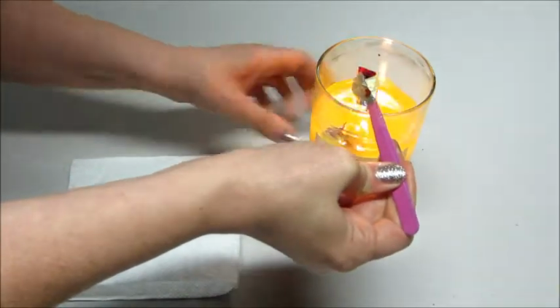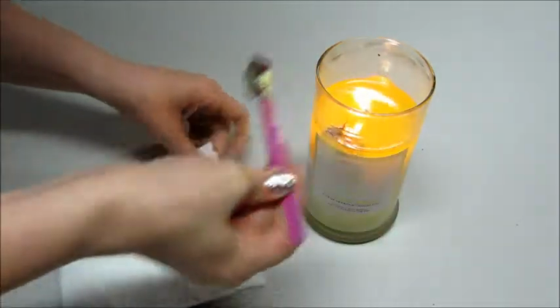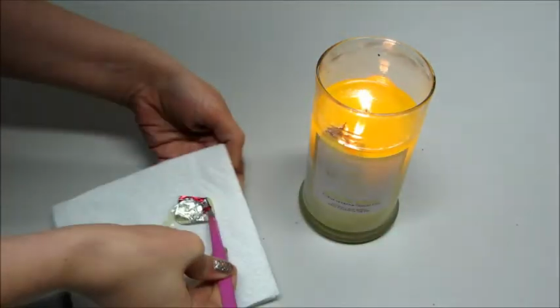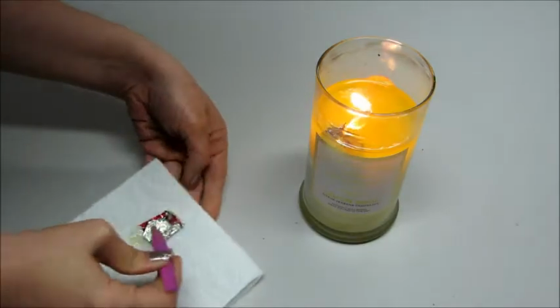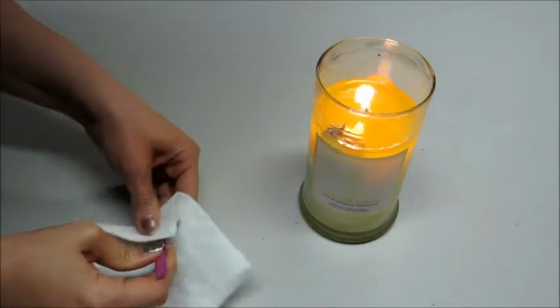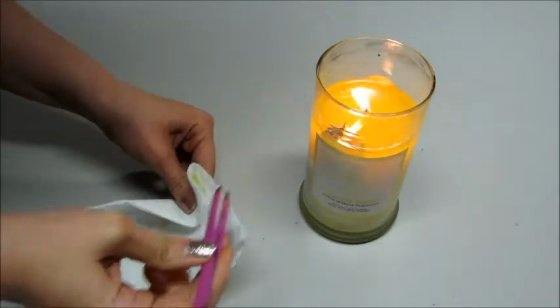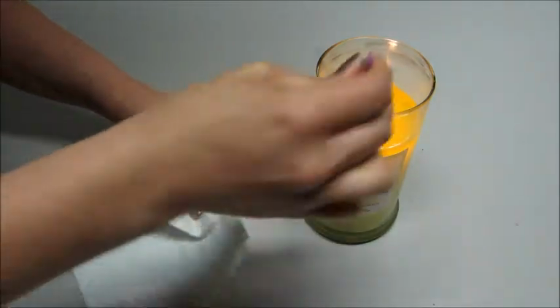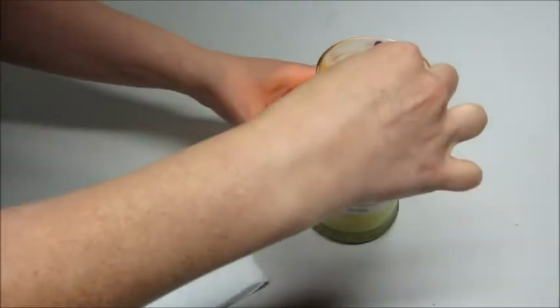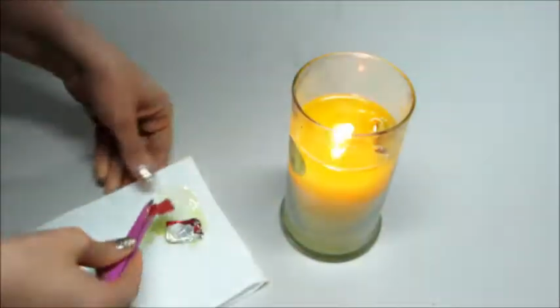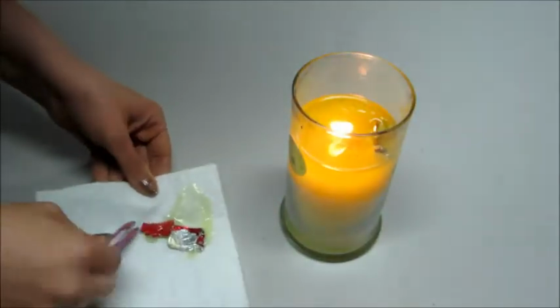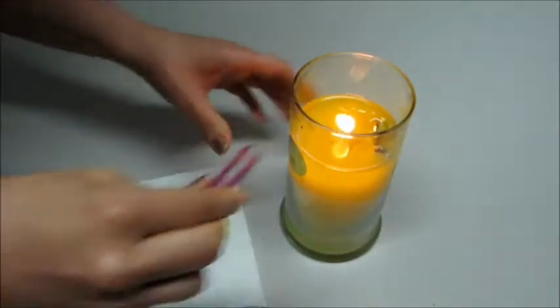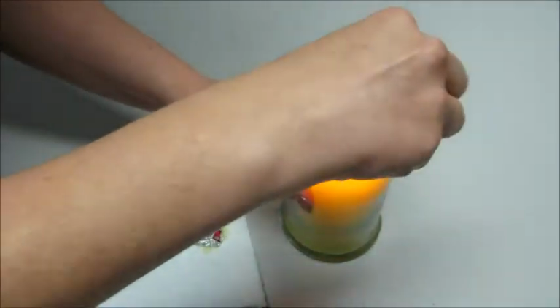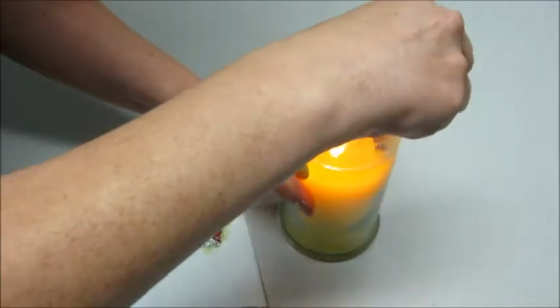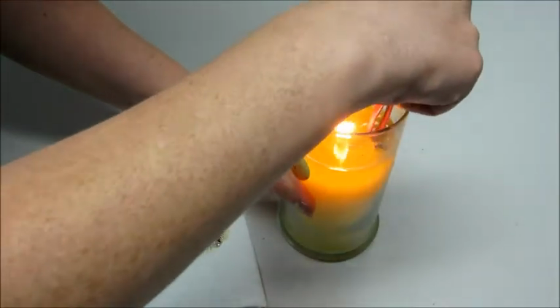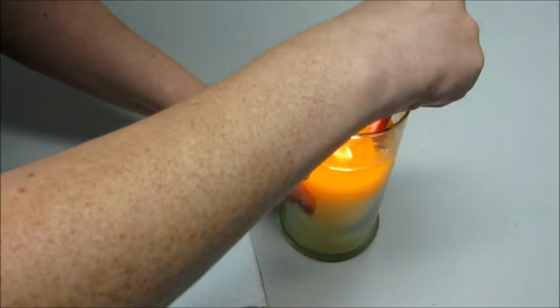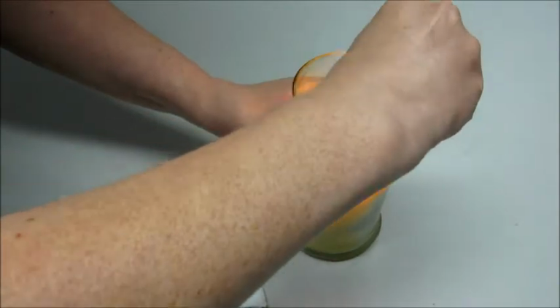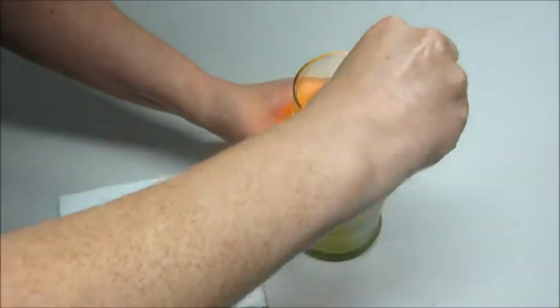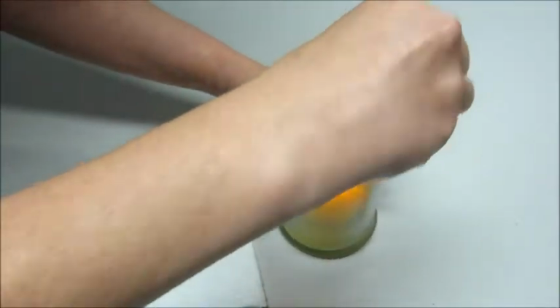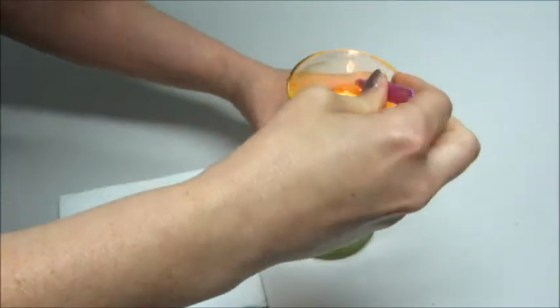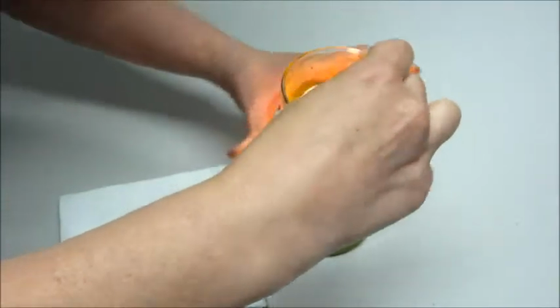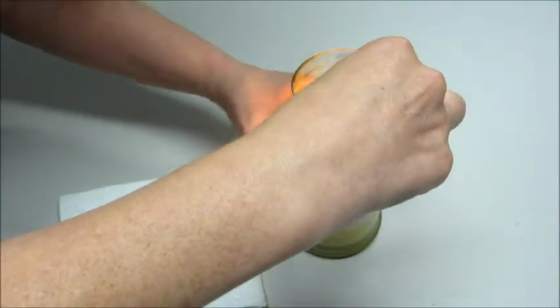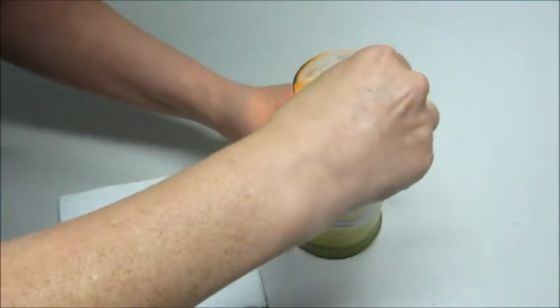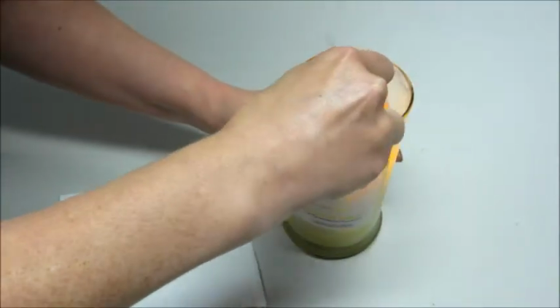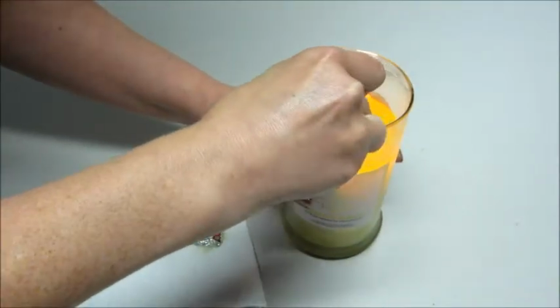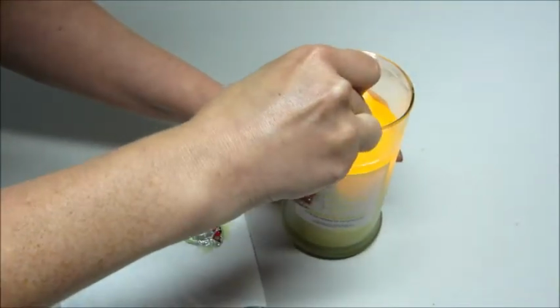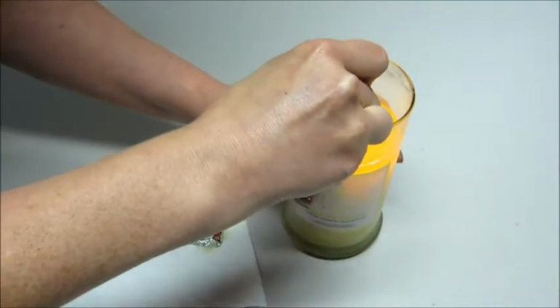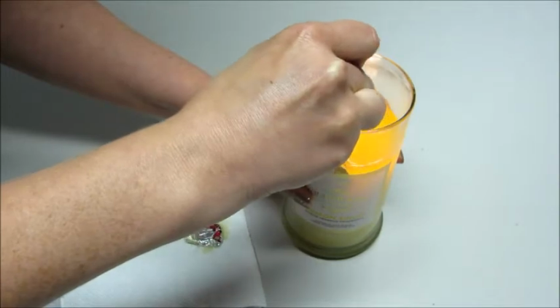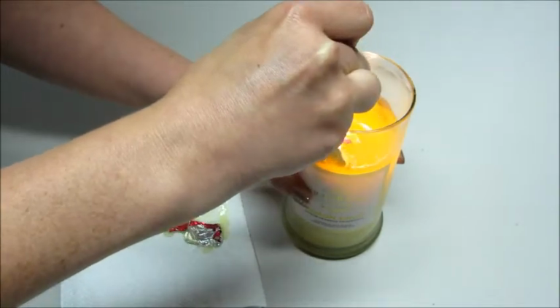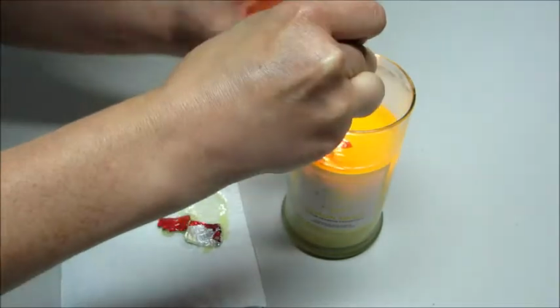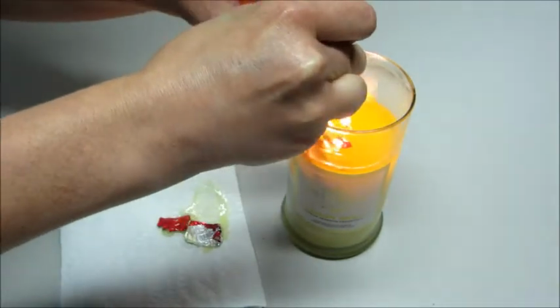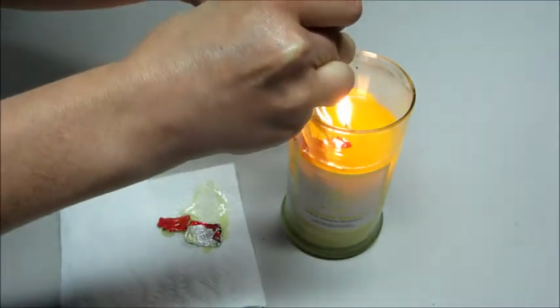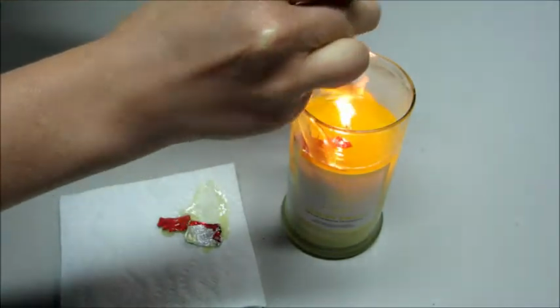I do like the way they package the rings. They have it in a little package that's completely sealed so that wax can't get in there. With other companies, I've definitely pulled out rings that were covered in wax, so I kind of like that.